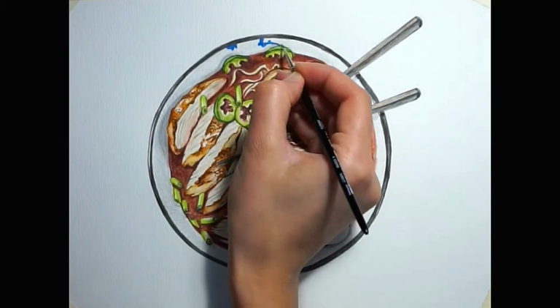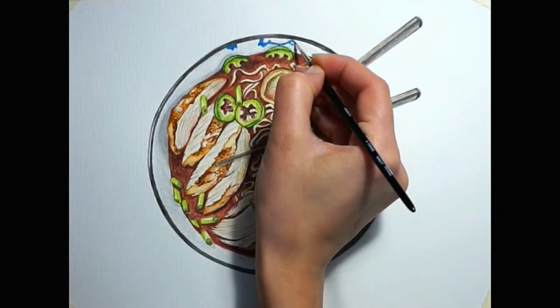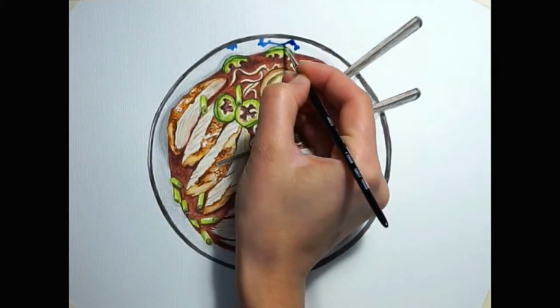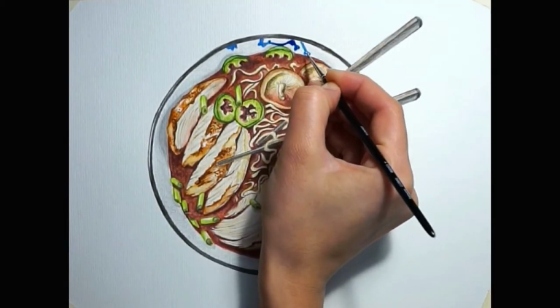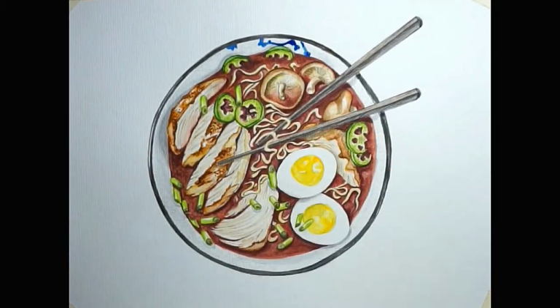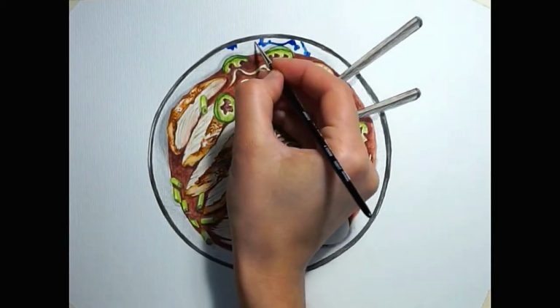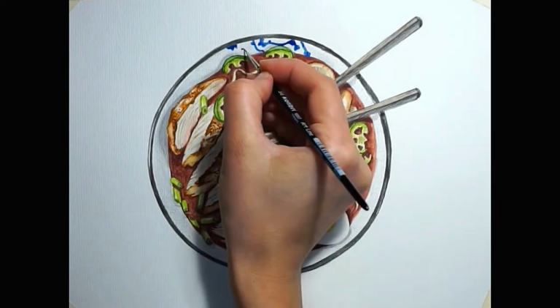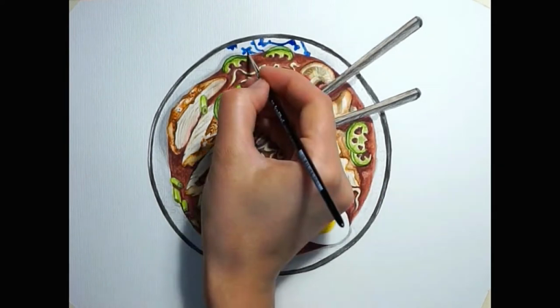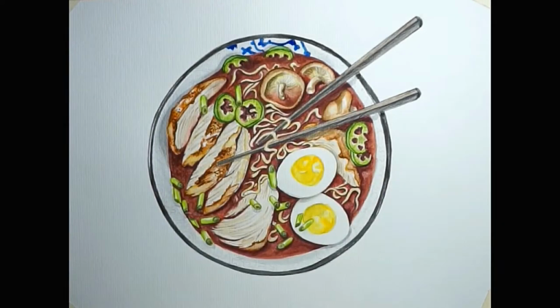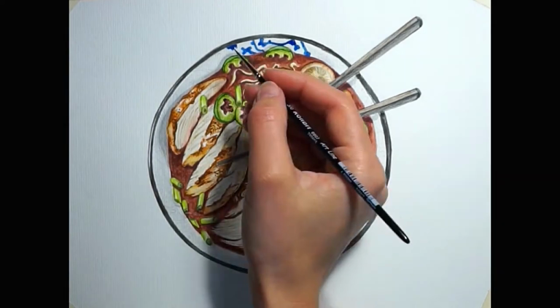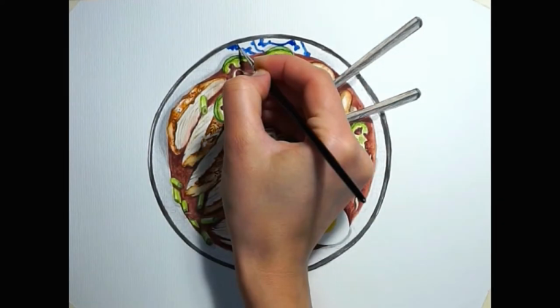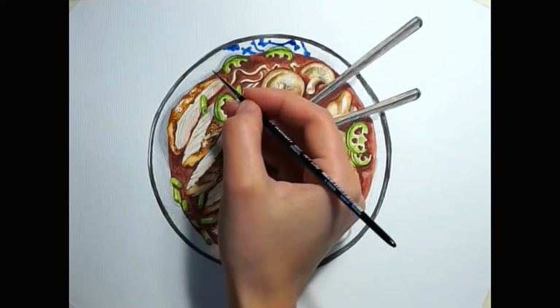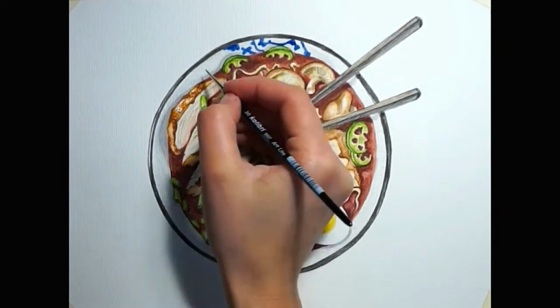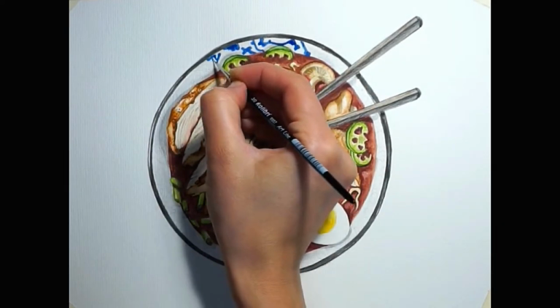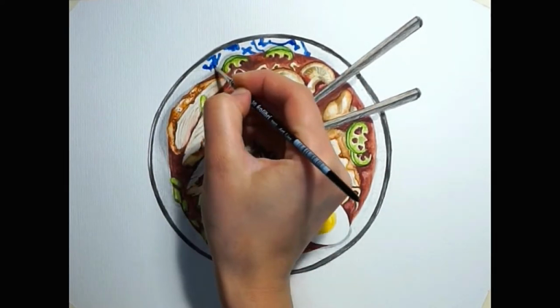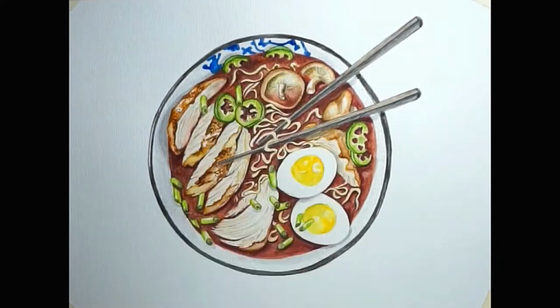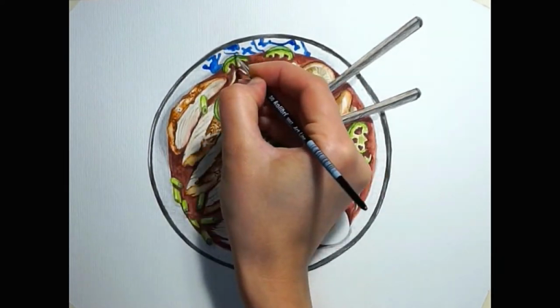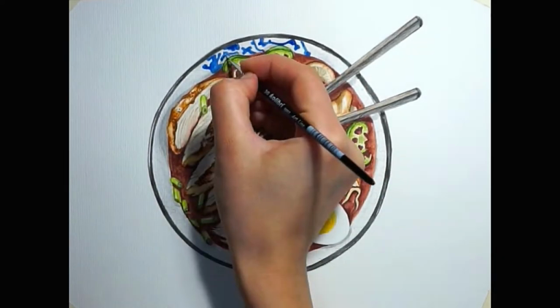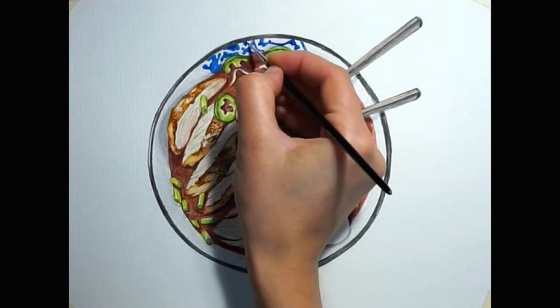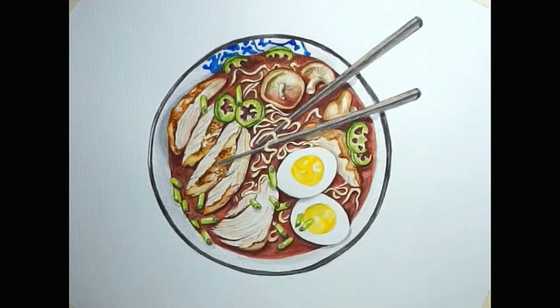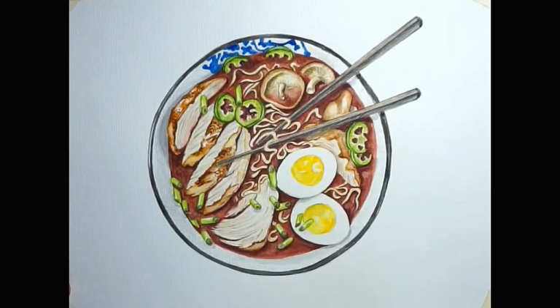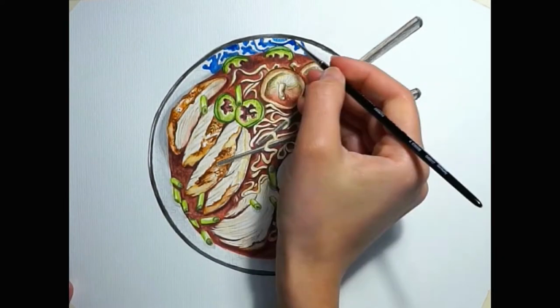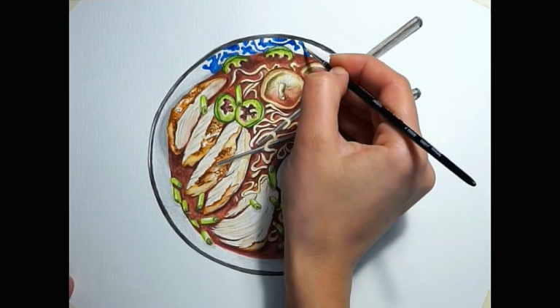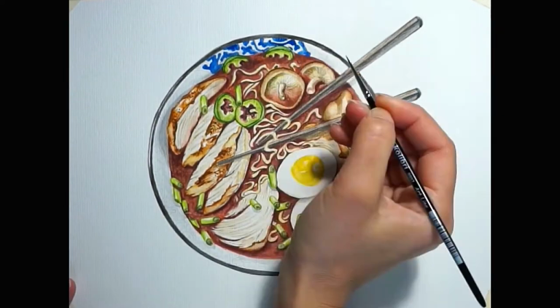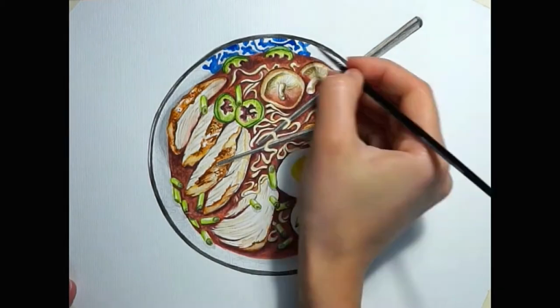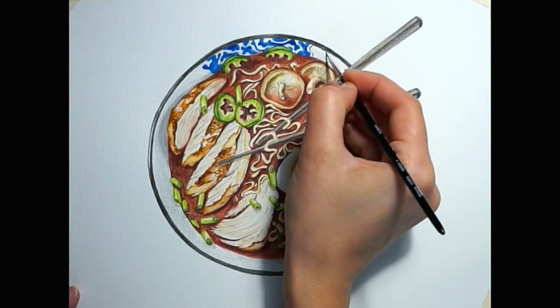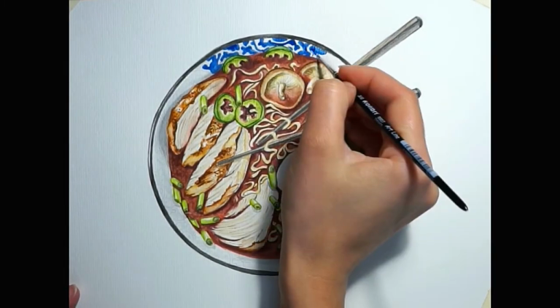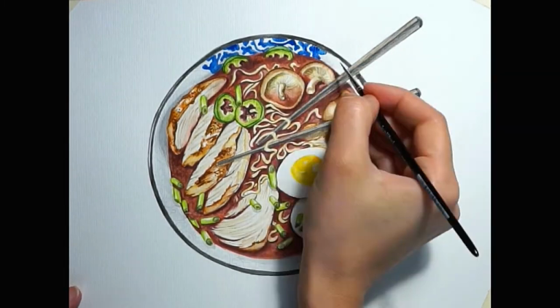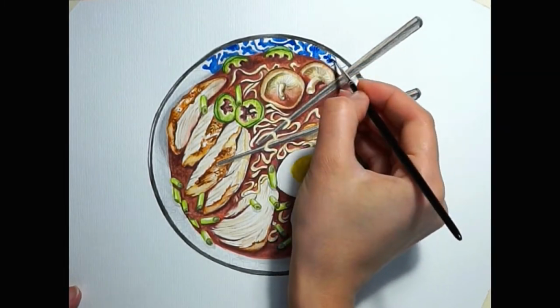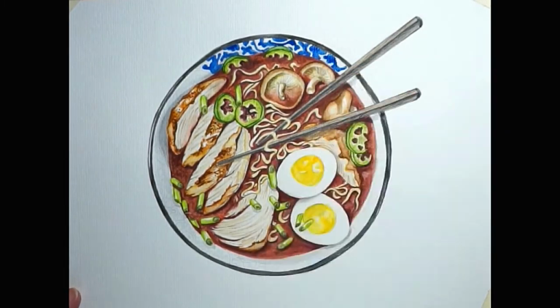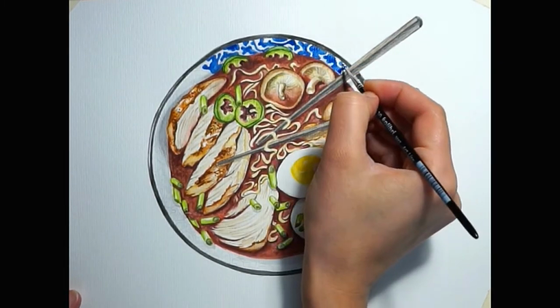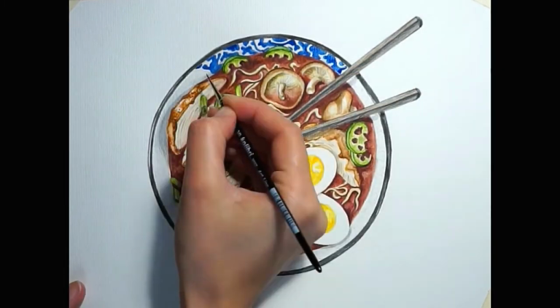So once all the mid-tones and the shadows are done, I'm moving to the ramen bowl. I really think the cobalt blue makes a great contrast with the colors of the soup here.